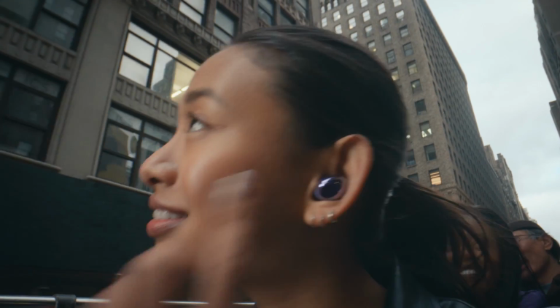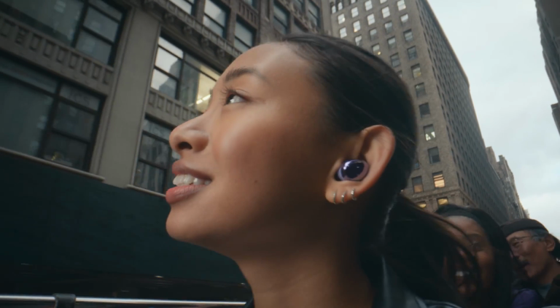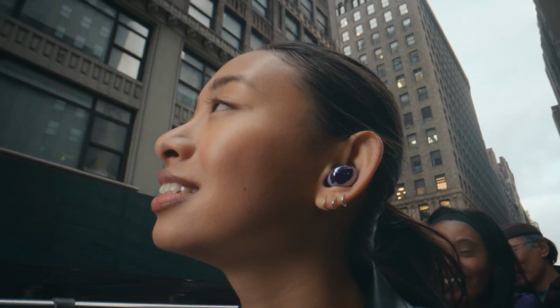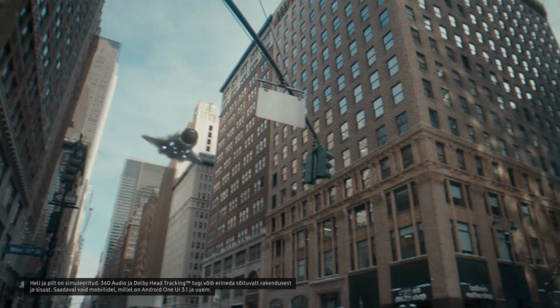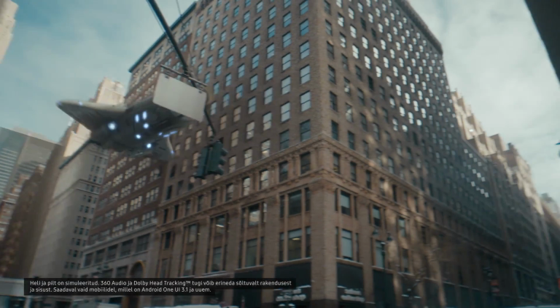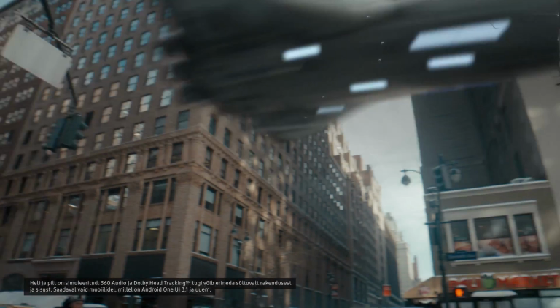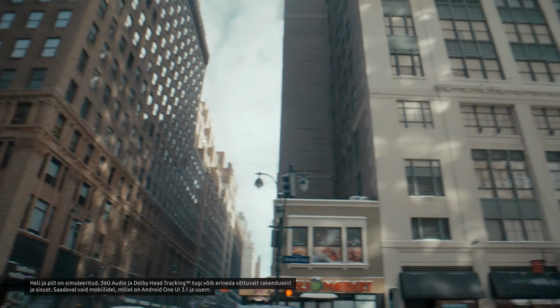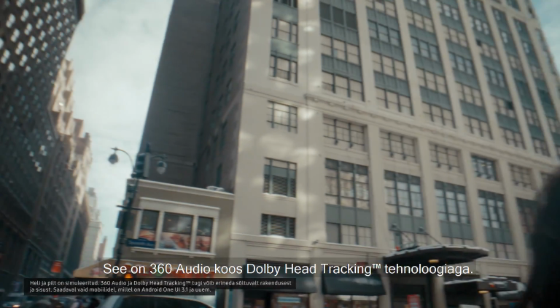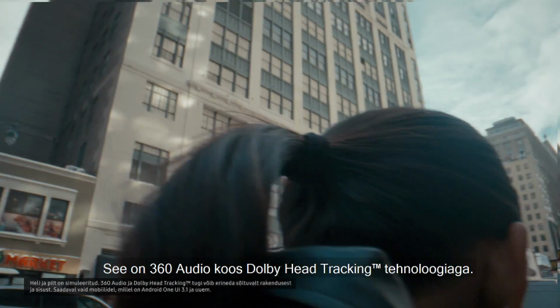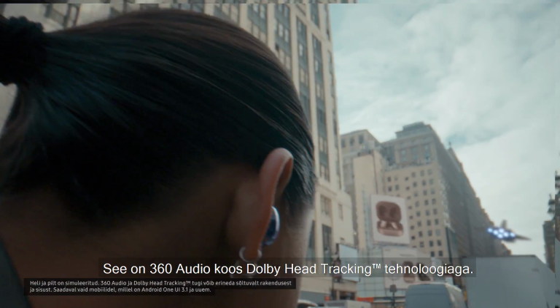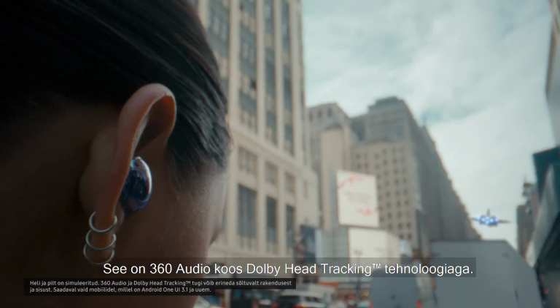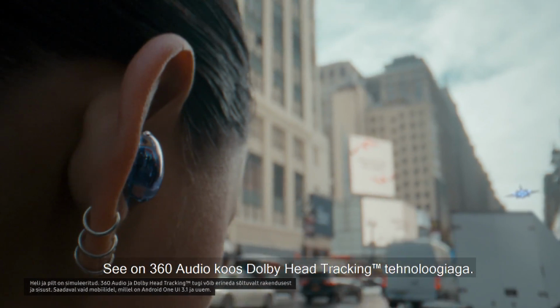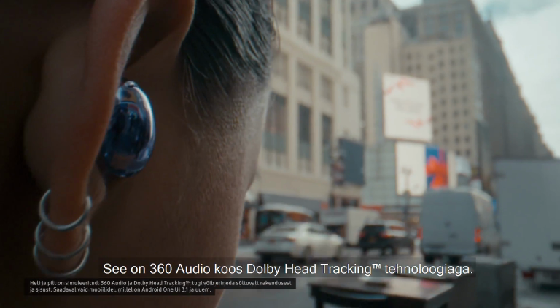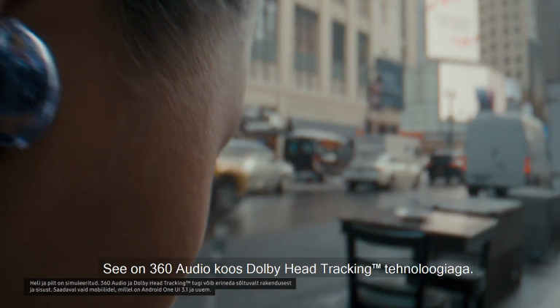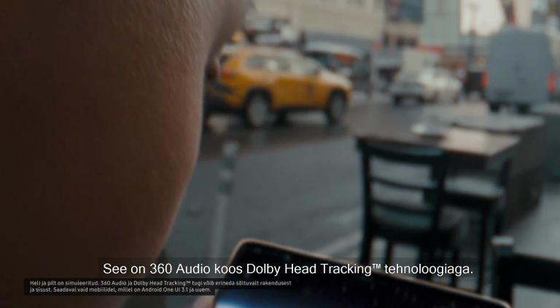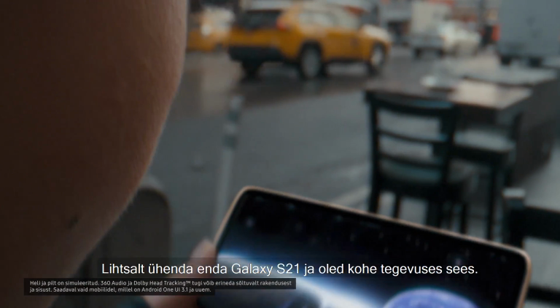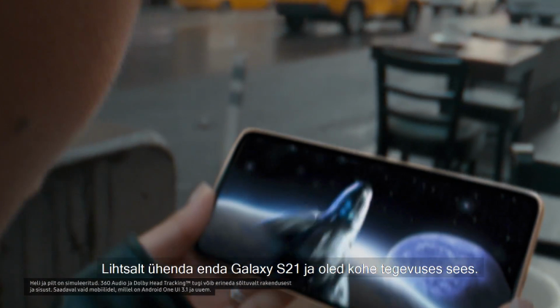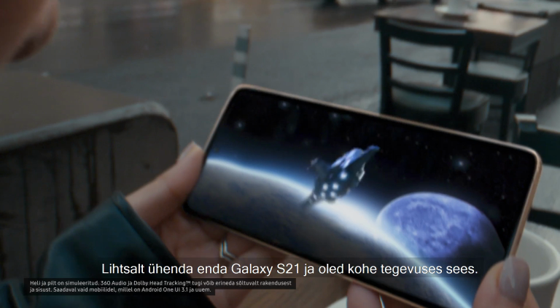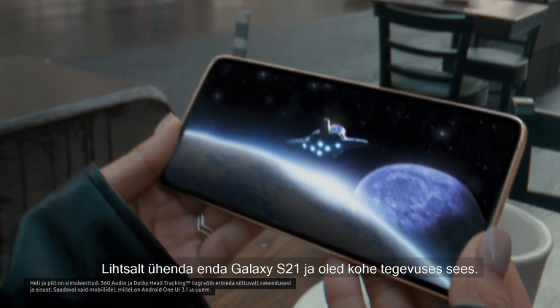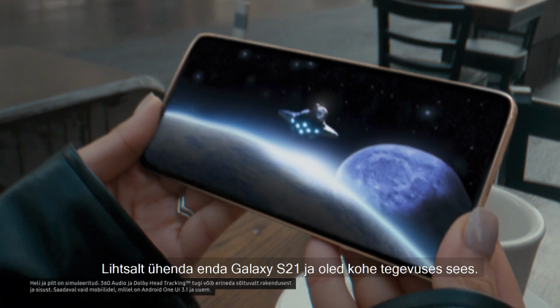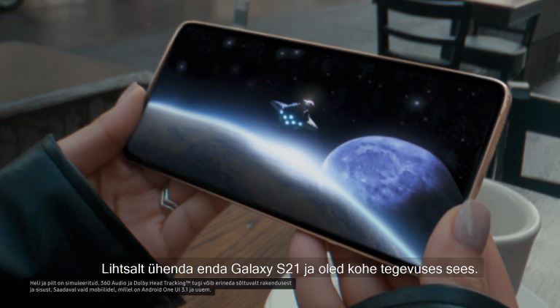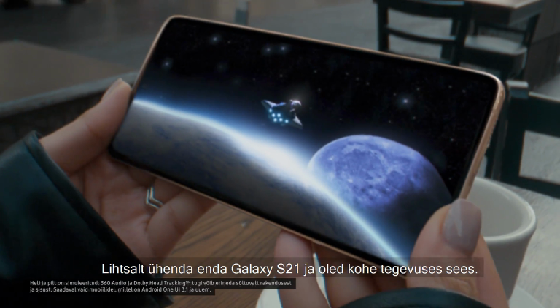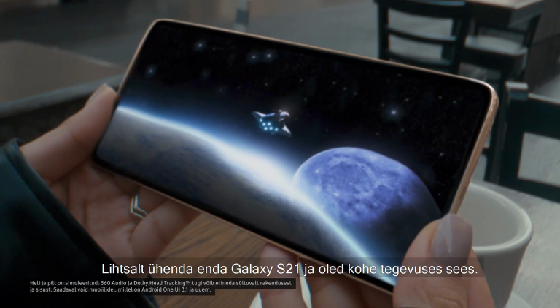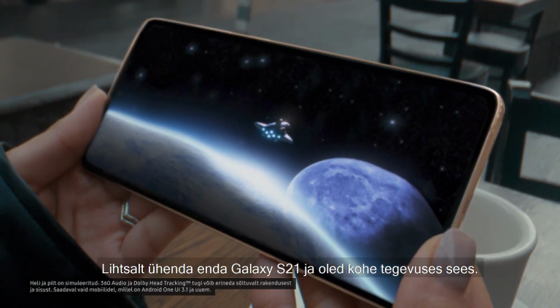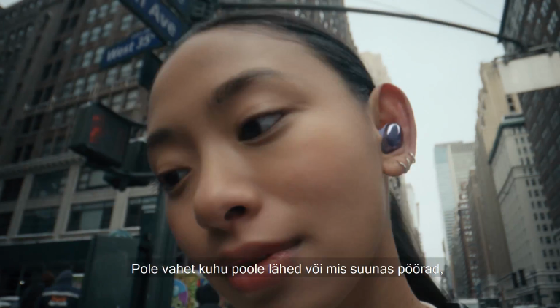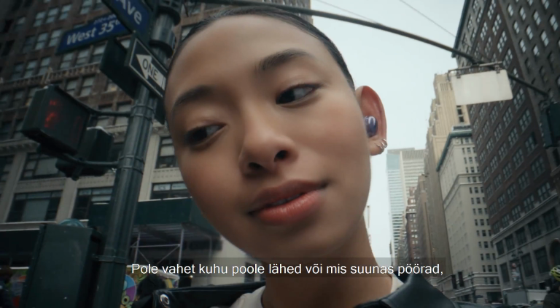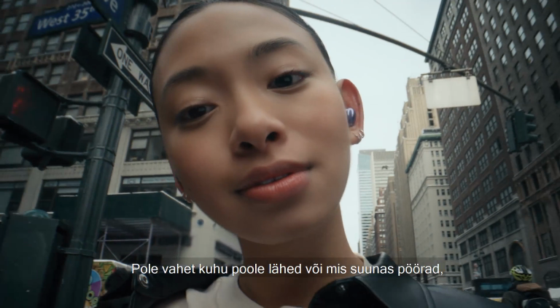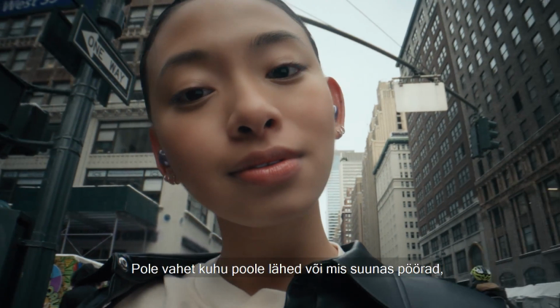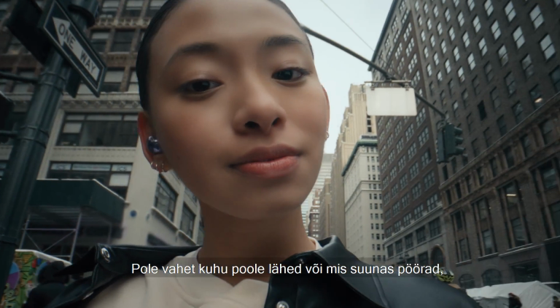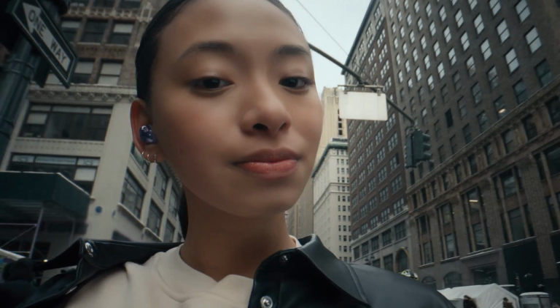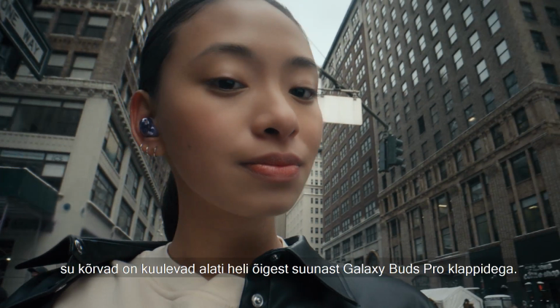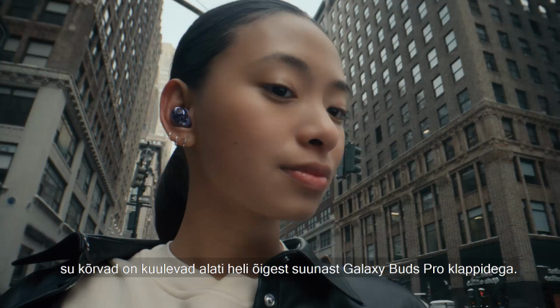One more thing before you go. Introducing 360 Audio with Dolby Head Tracking. Just pair with Galaxy S21 and be immersed in the action no matter which way you go or turn. Lucky ears.